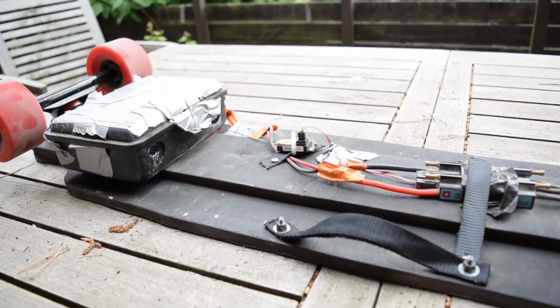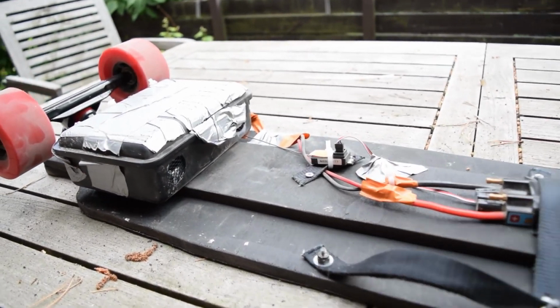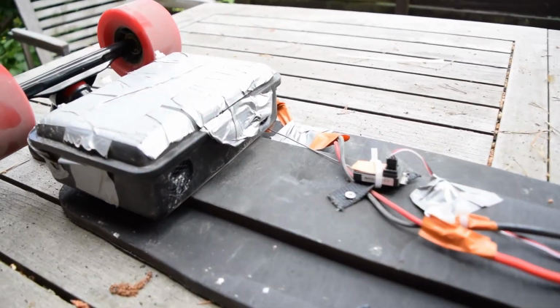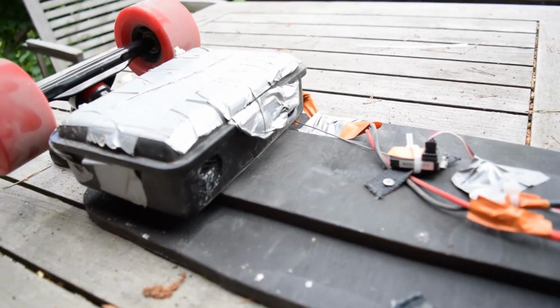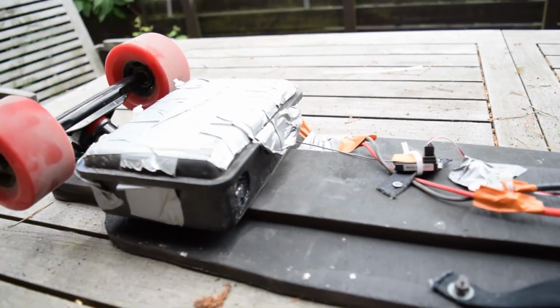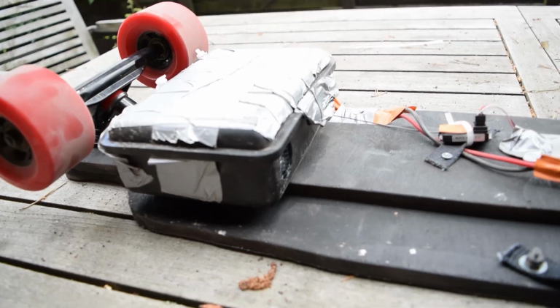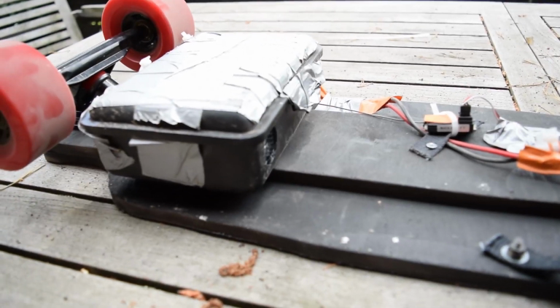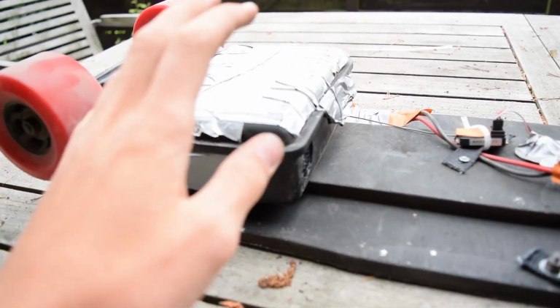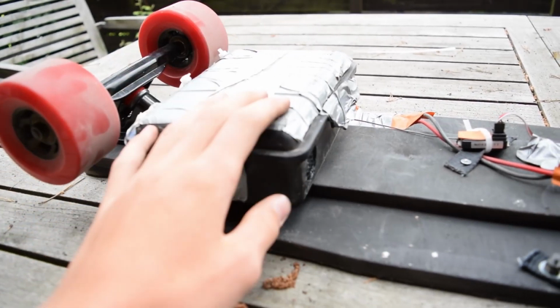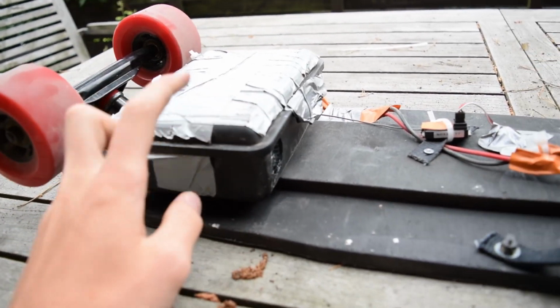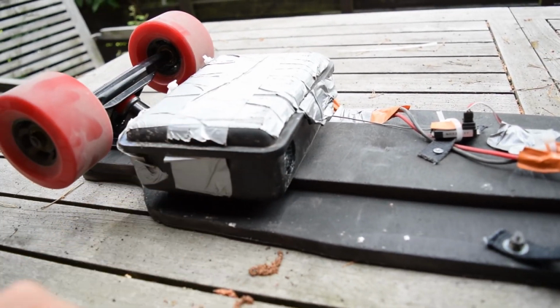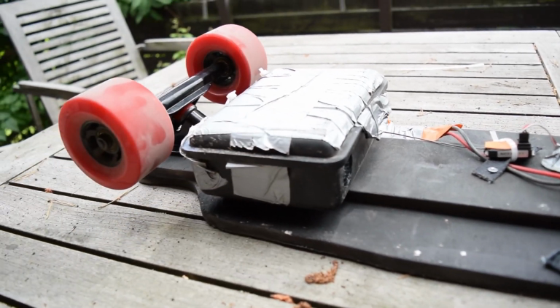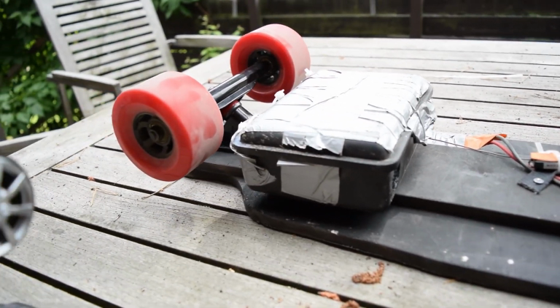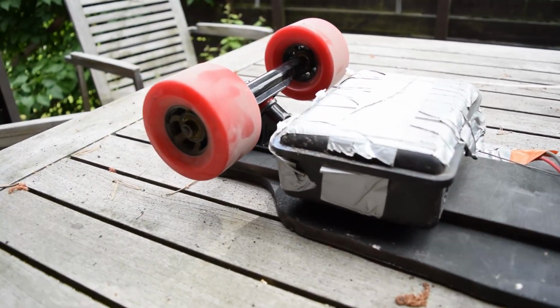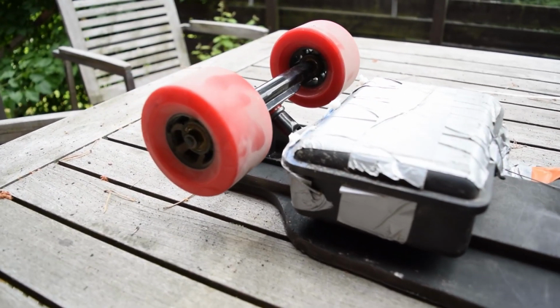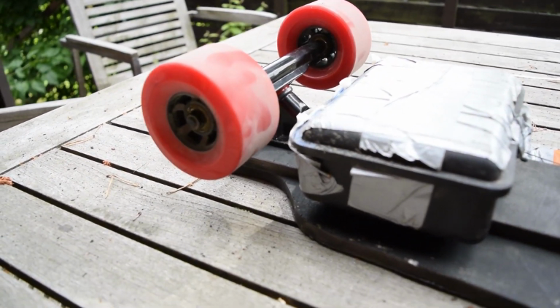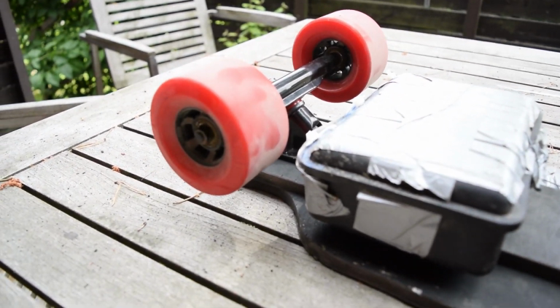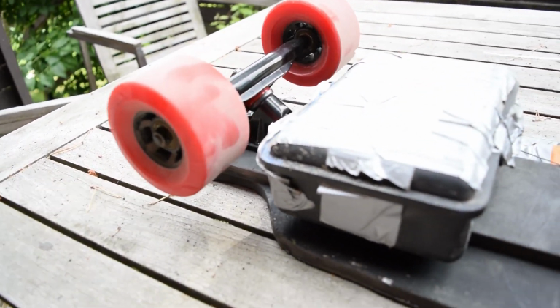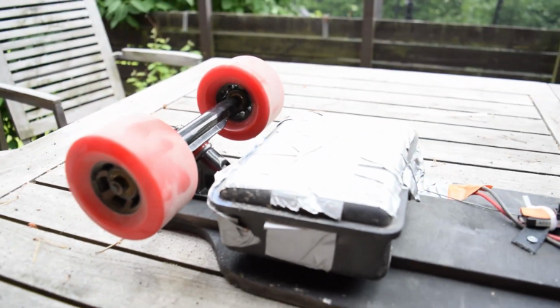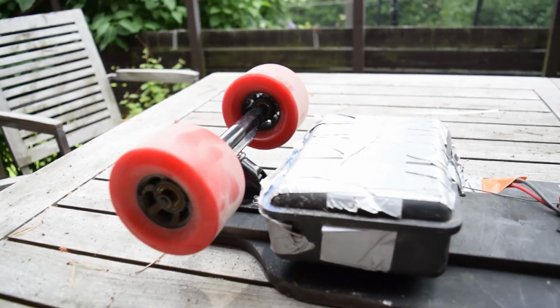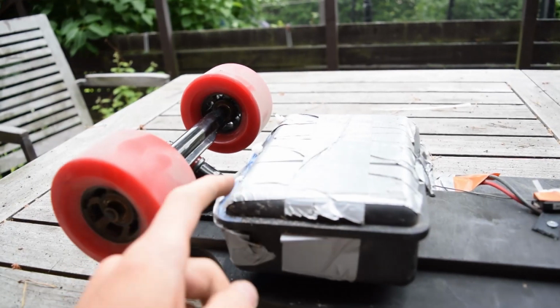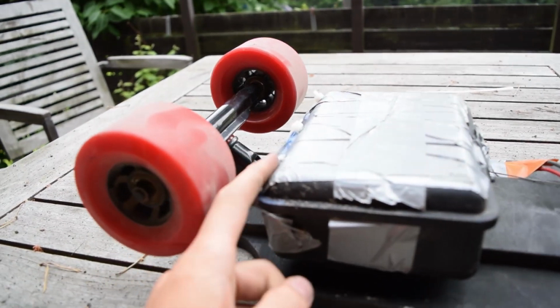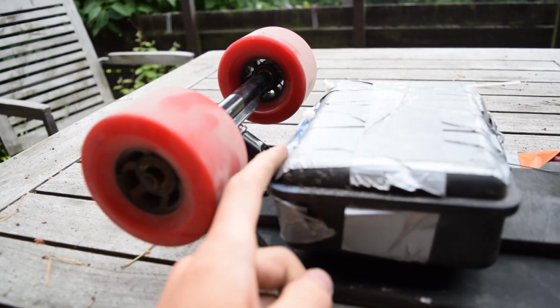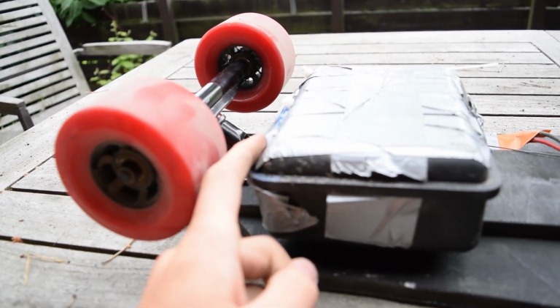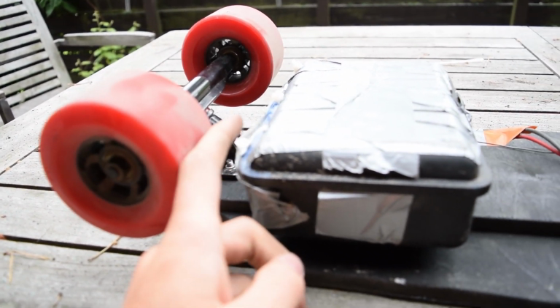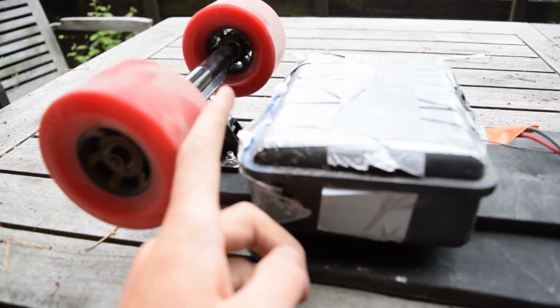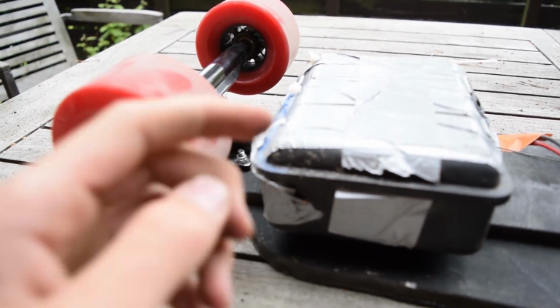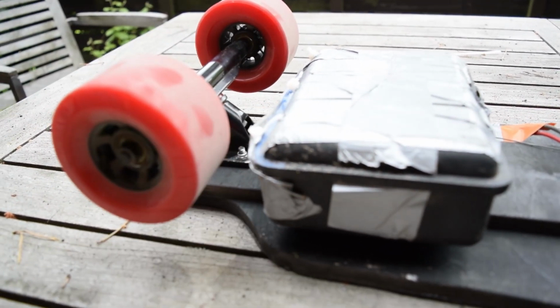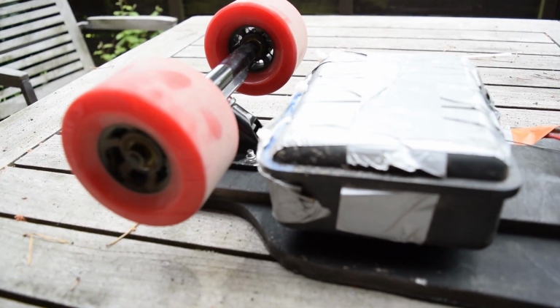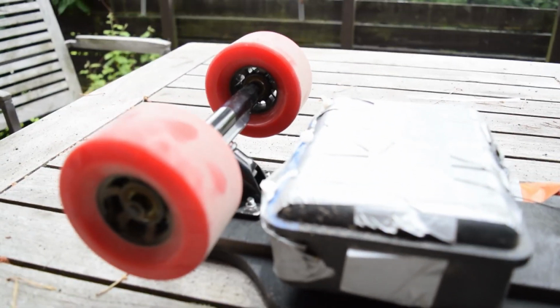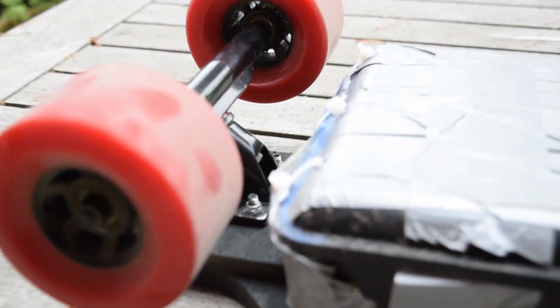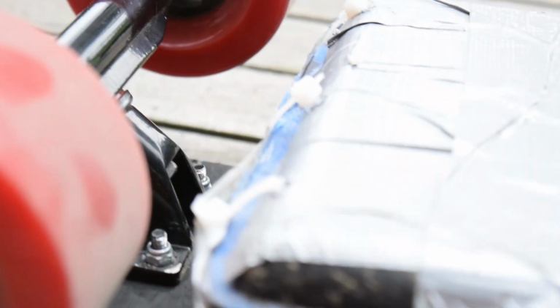And here is my broken lunchbox — it's reinforced with duct tape. A hinge broke off, so I have to use zip ties to keep it intact.